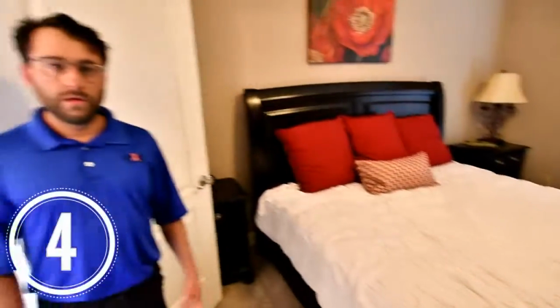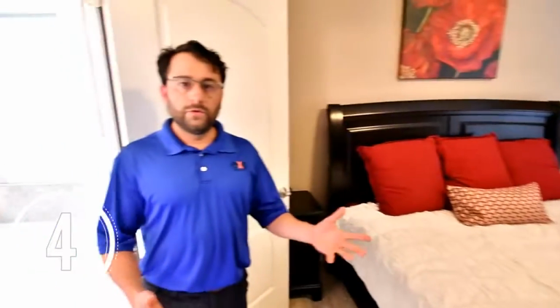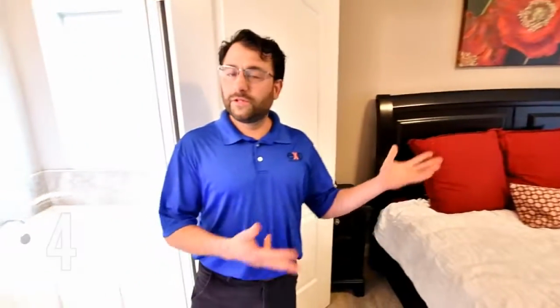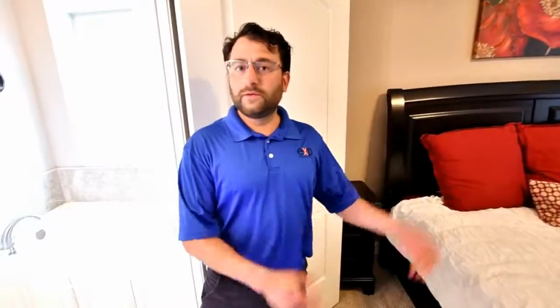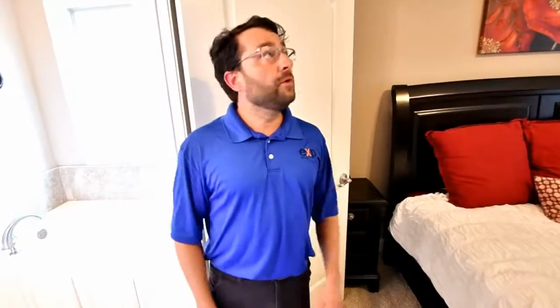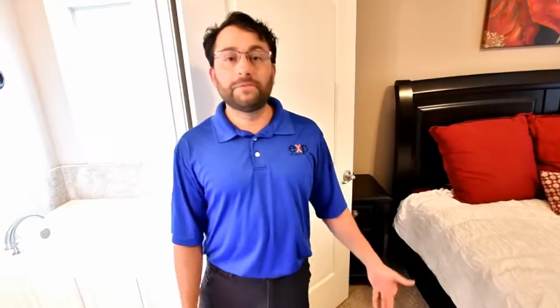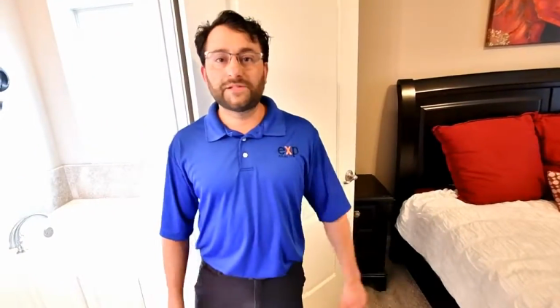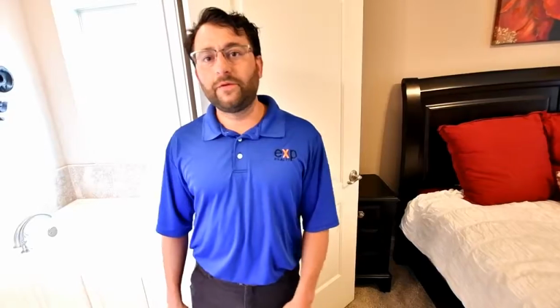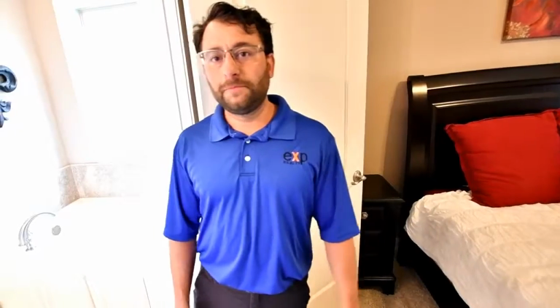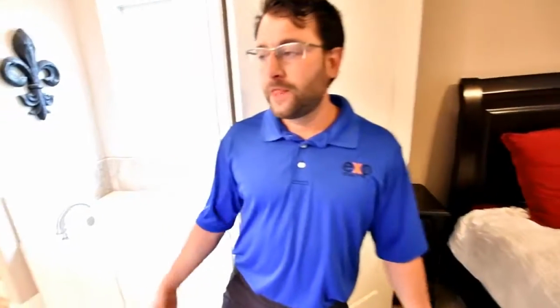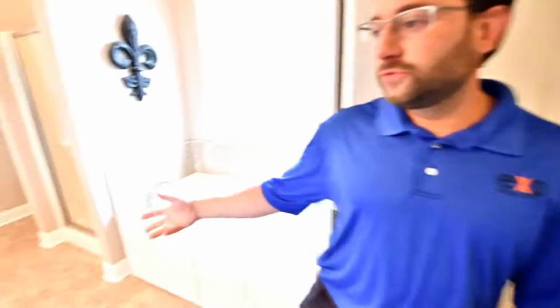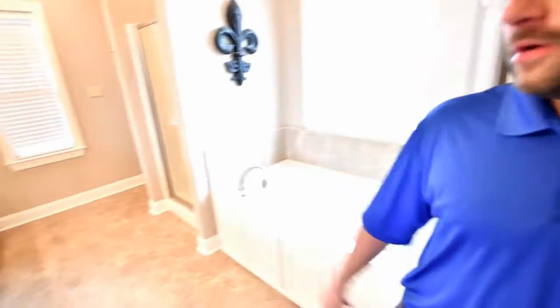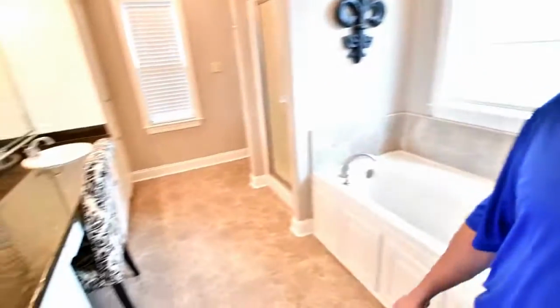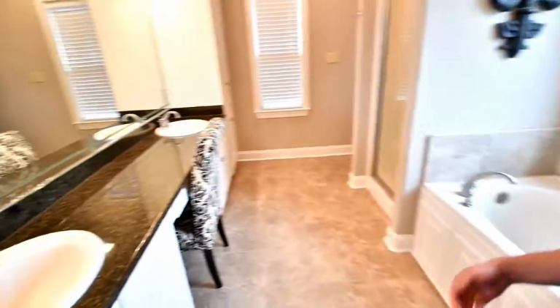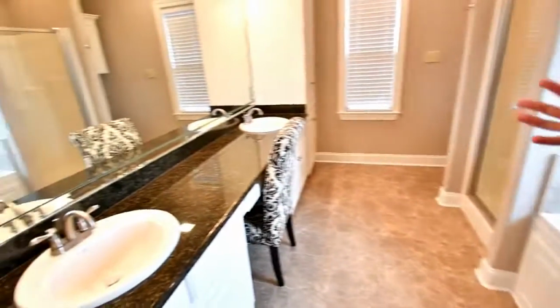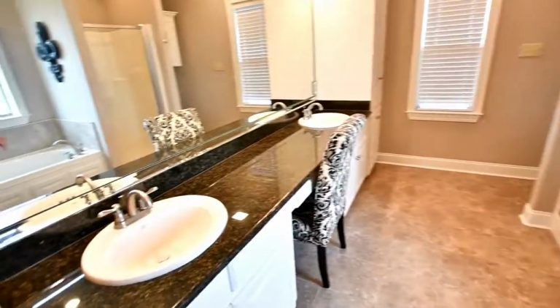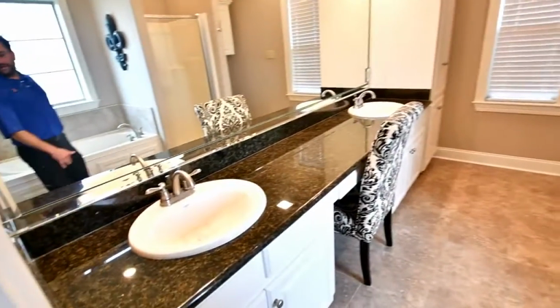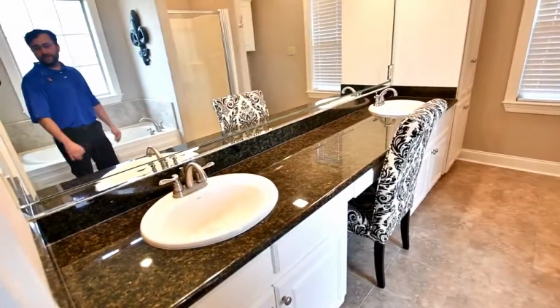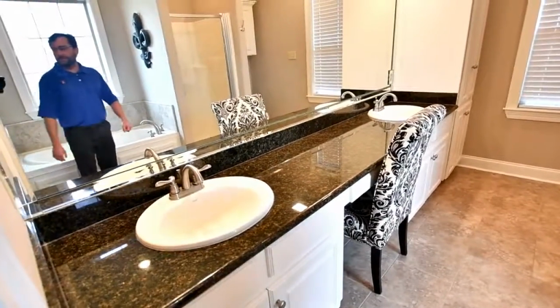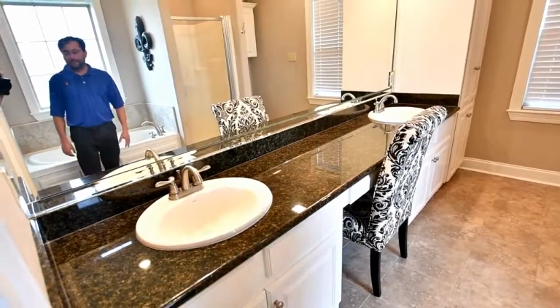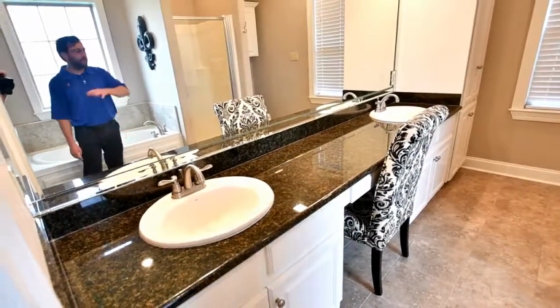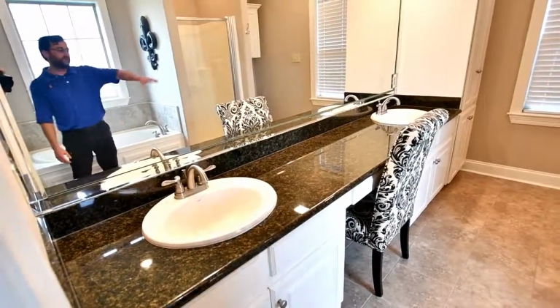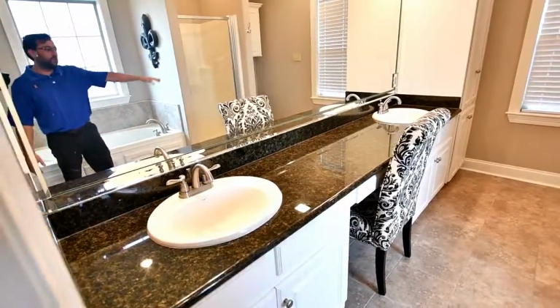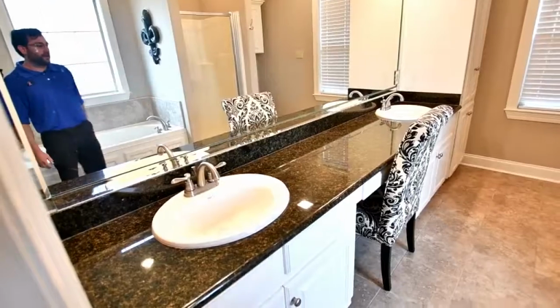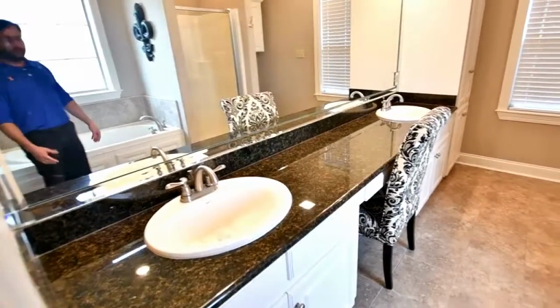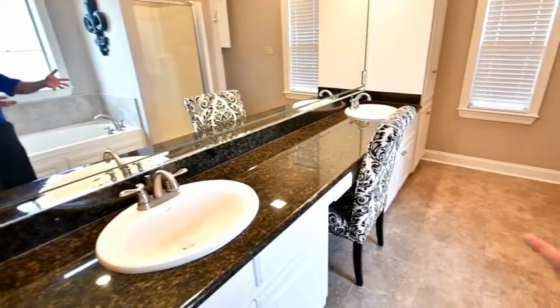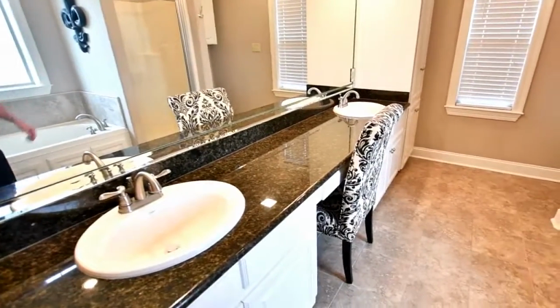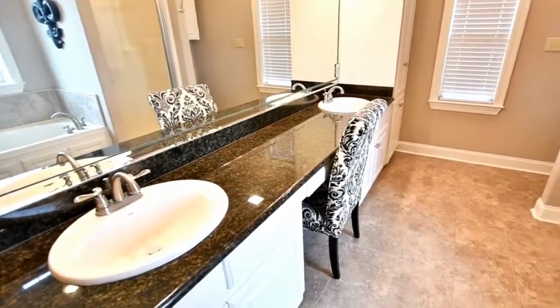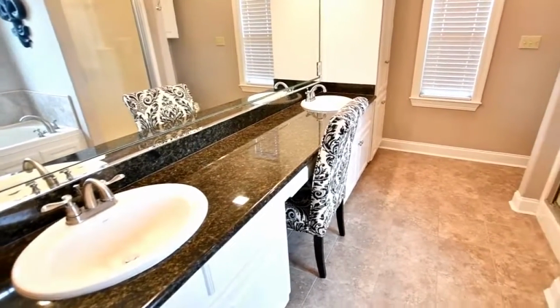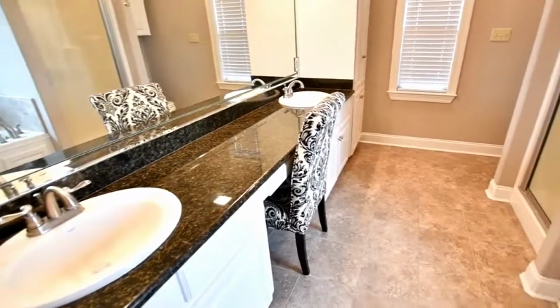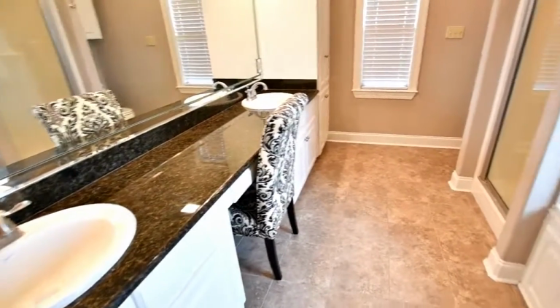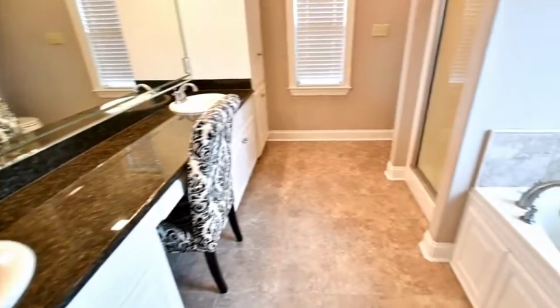You'll notice the awesome master bedroom. Come on in. One of my favorite features about the bathroom is this long vanity with the makeup table in the middle.